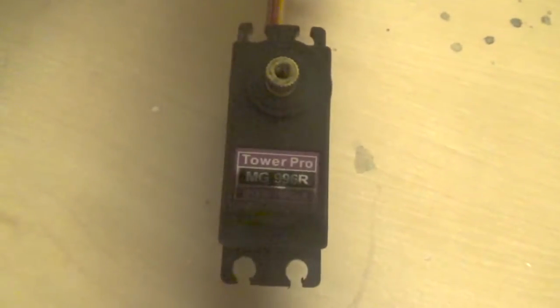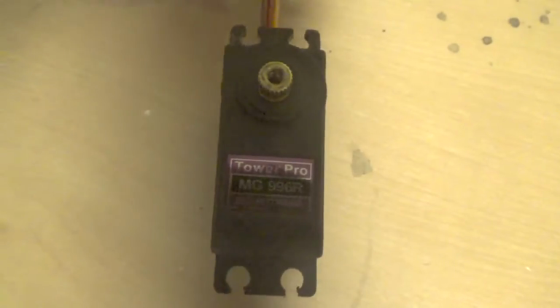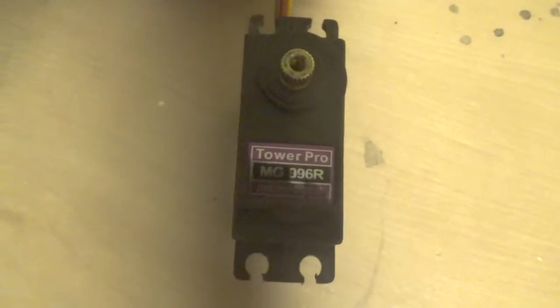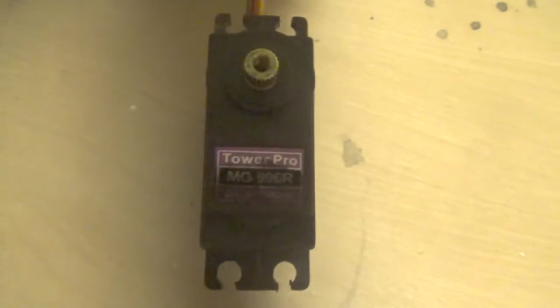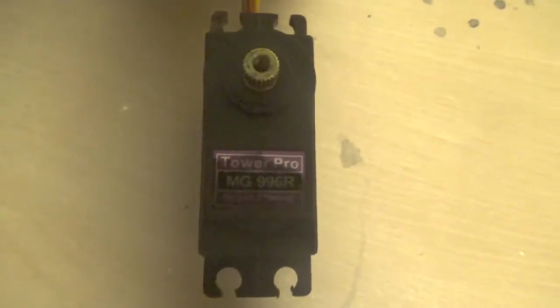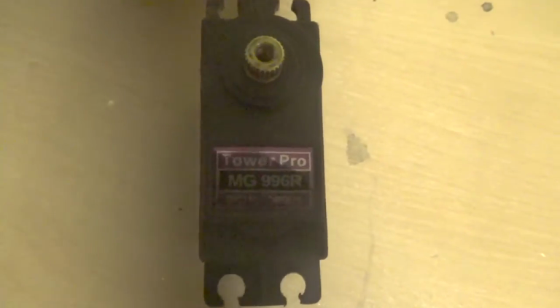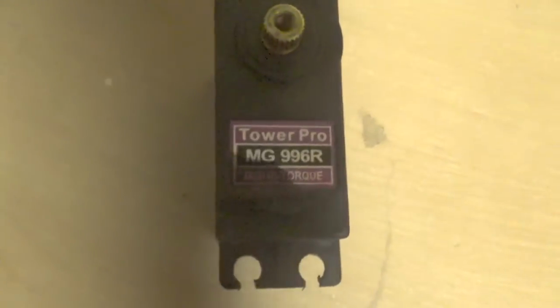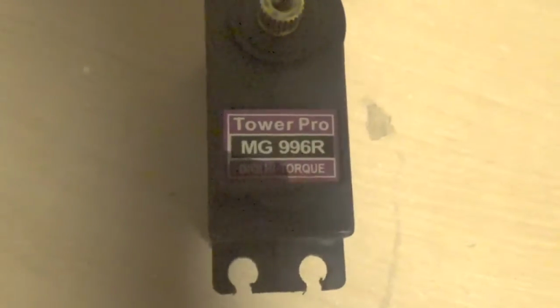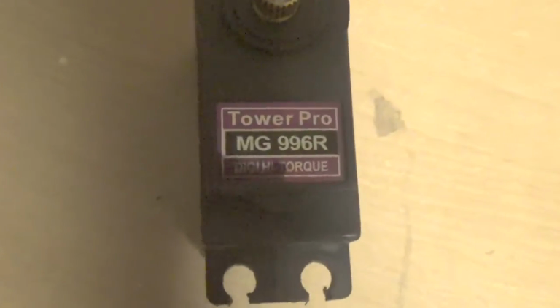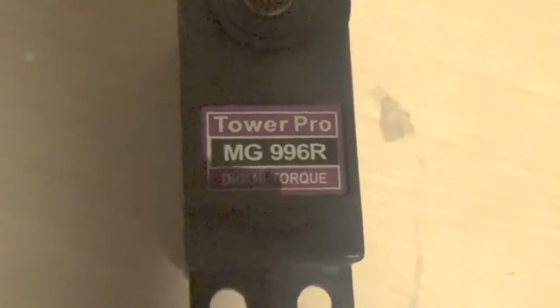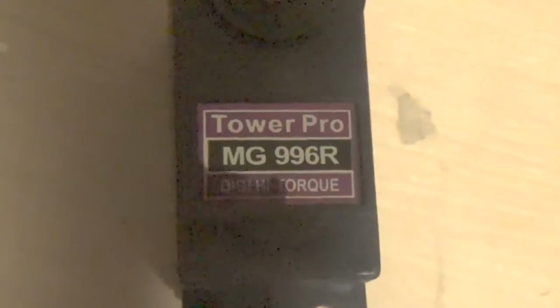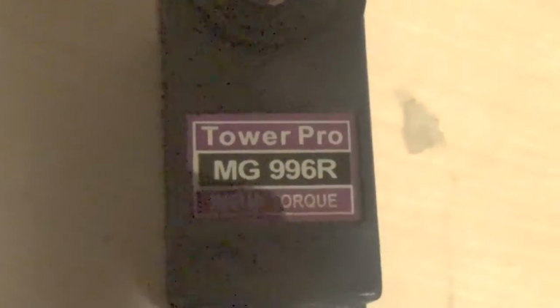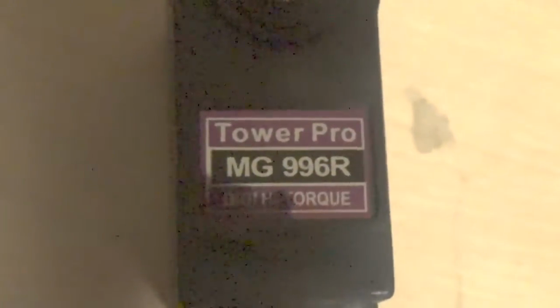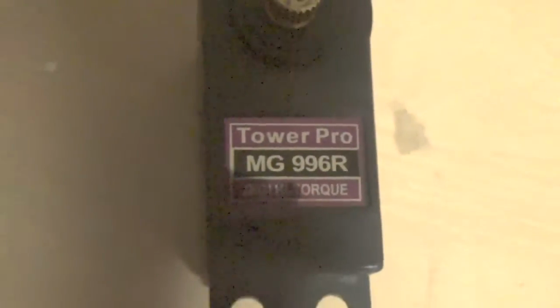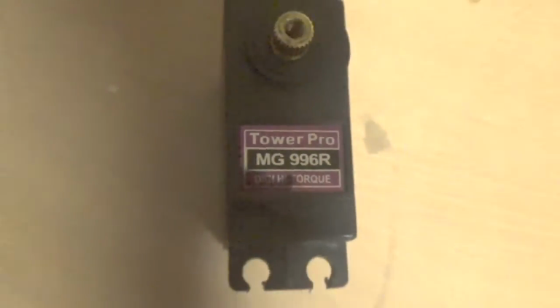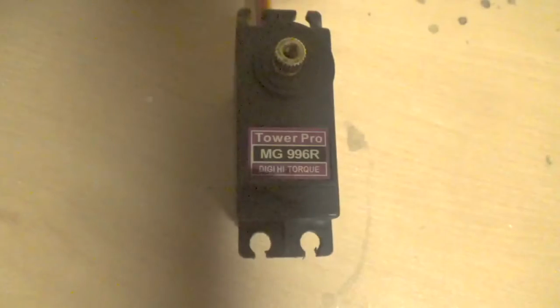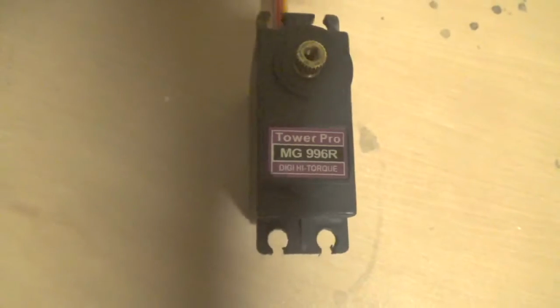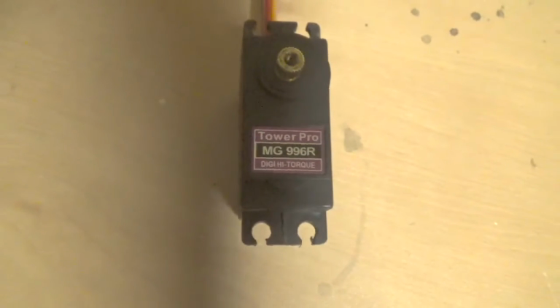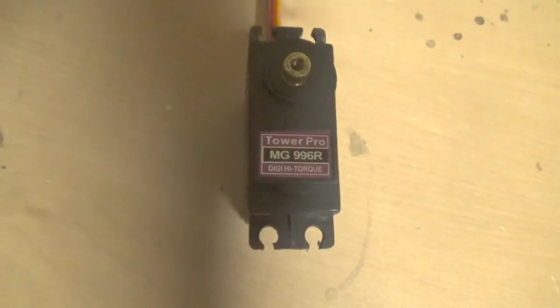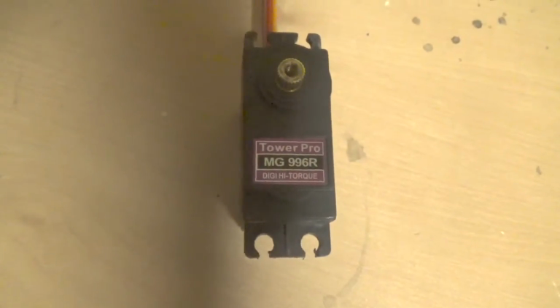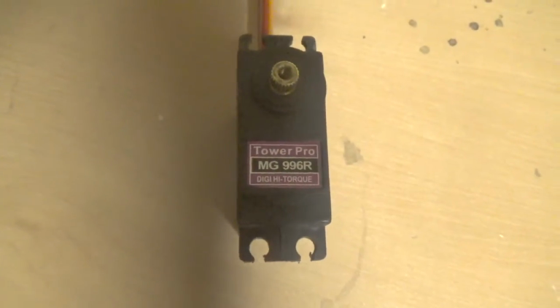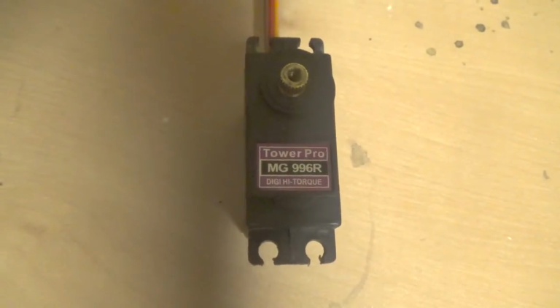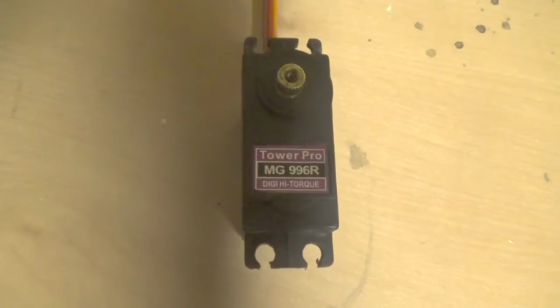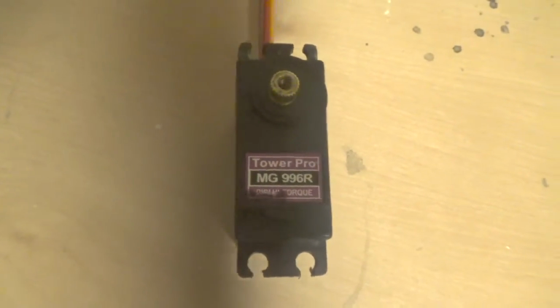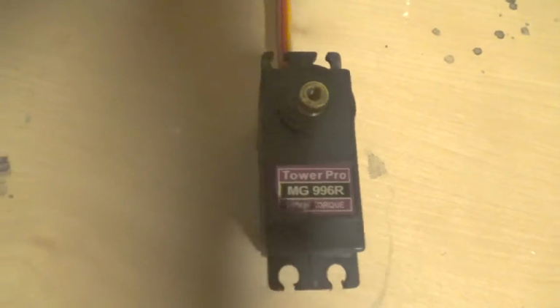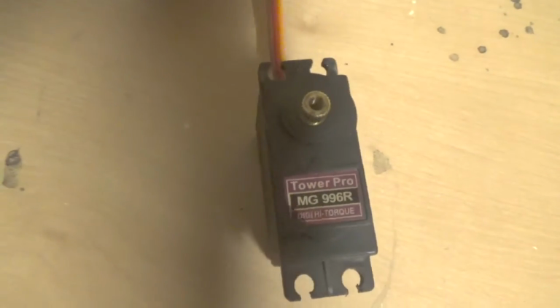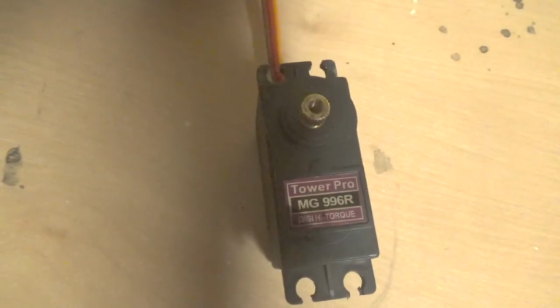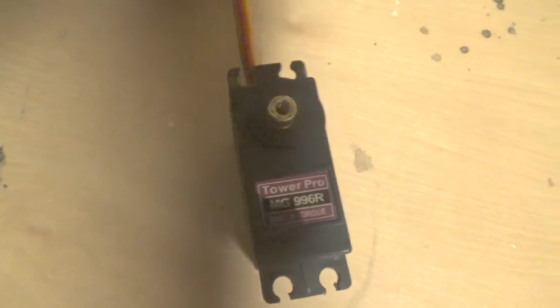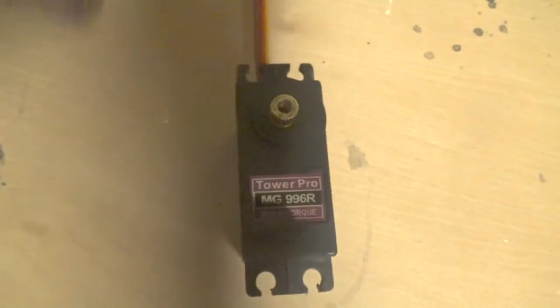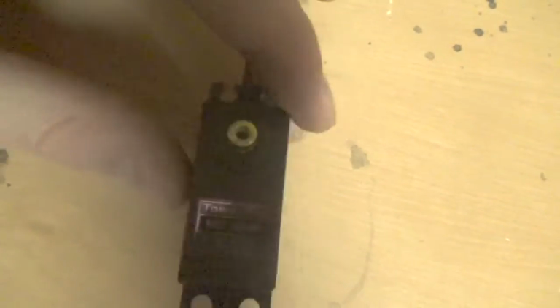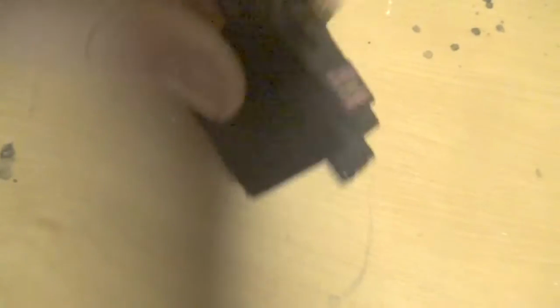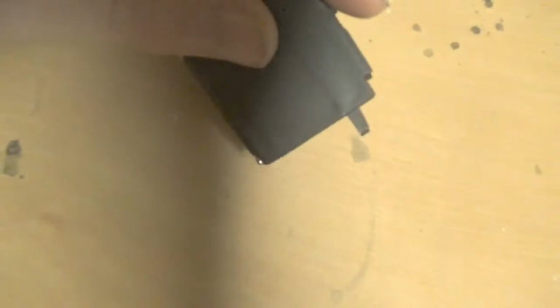This one's been holding up fine, and for $4.75, there's nothing to complain about. Metal gears, high torque, digital — what is there to complain?